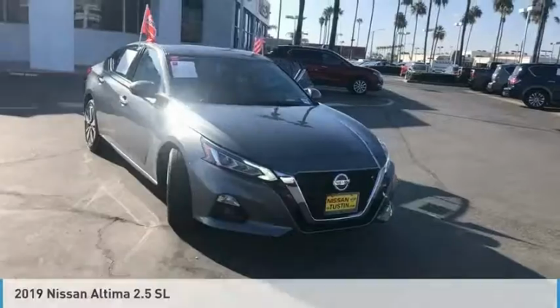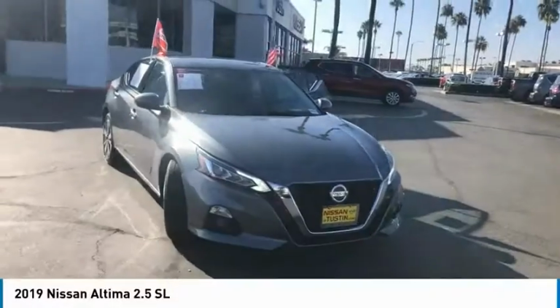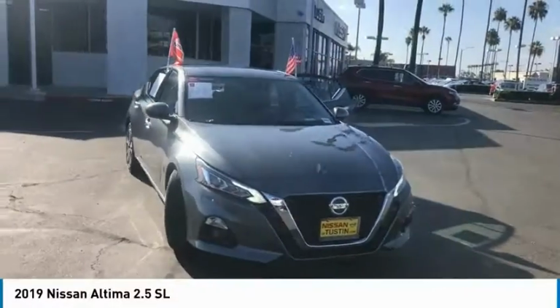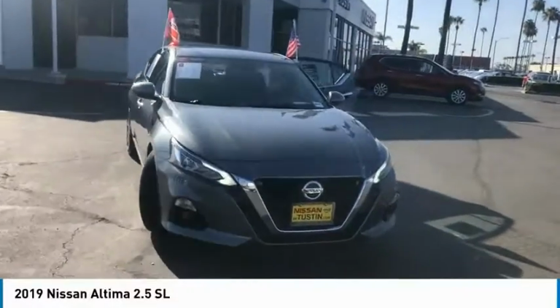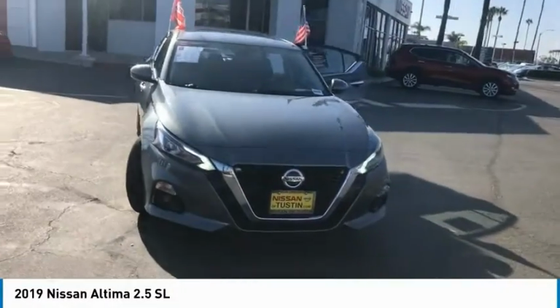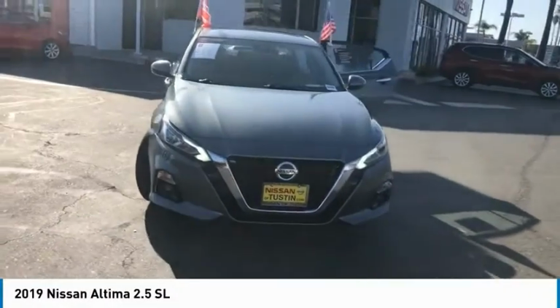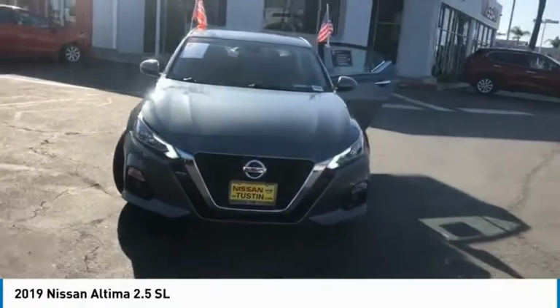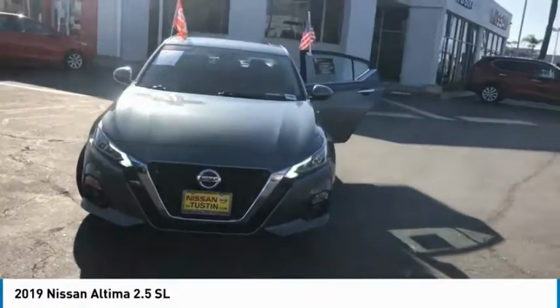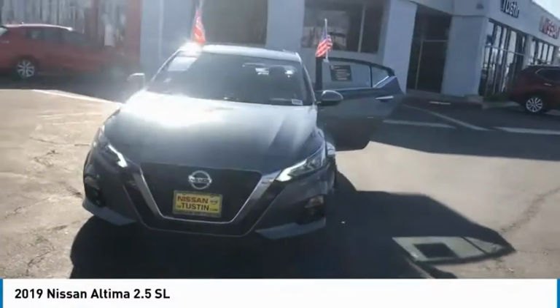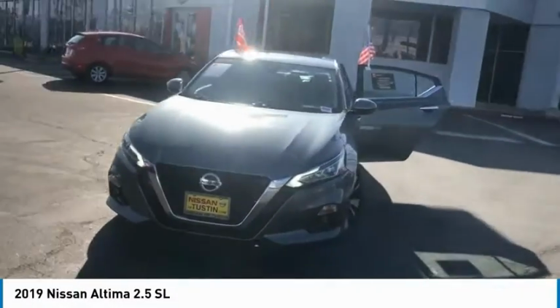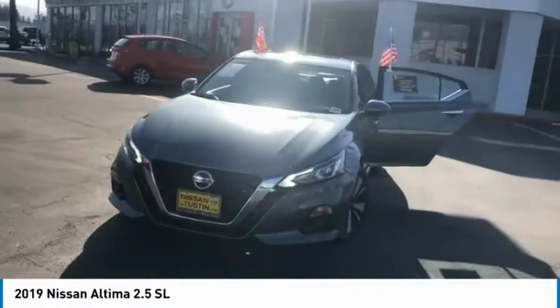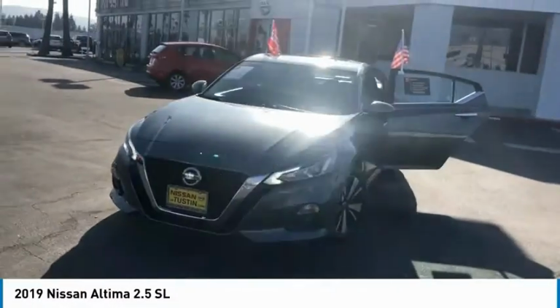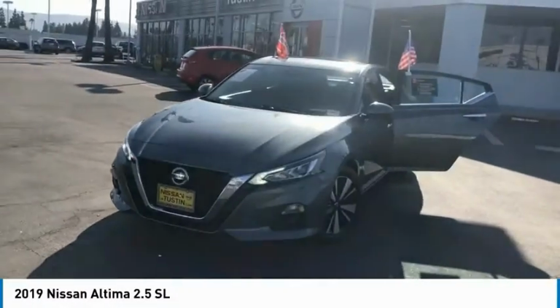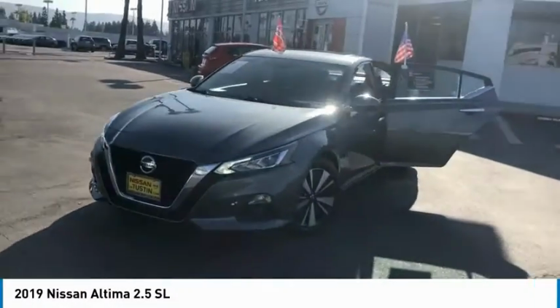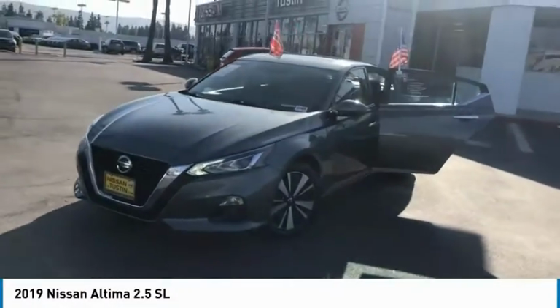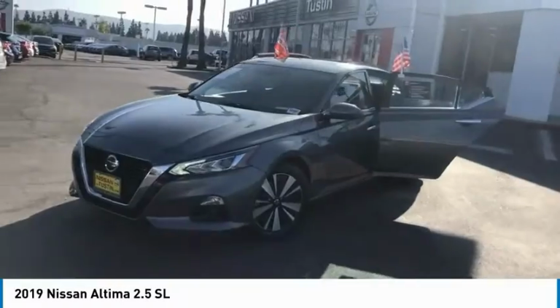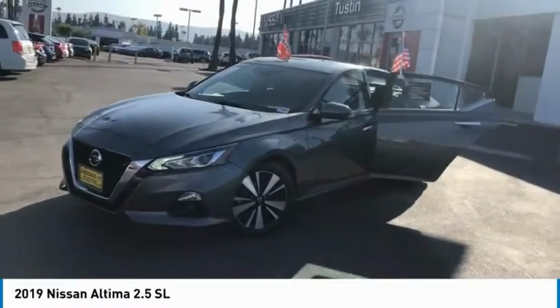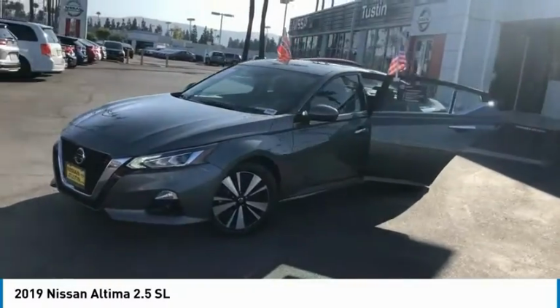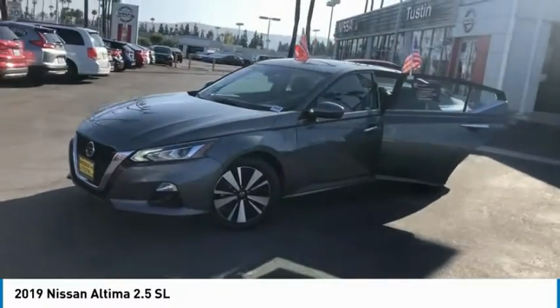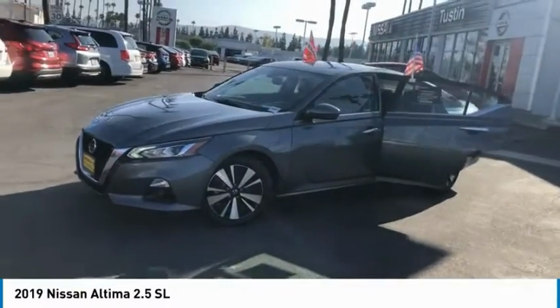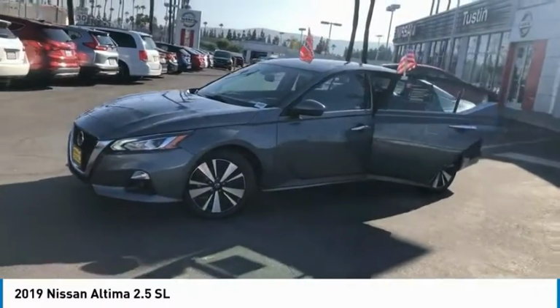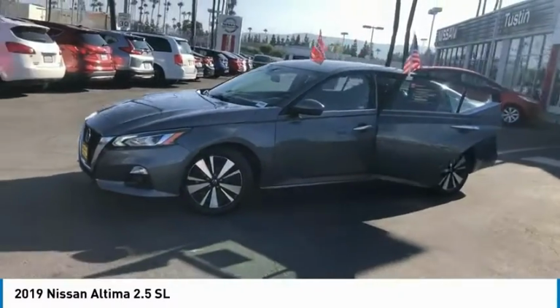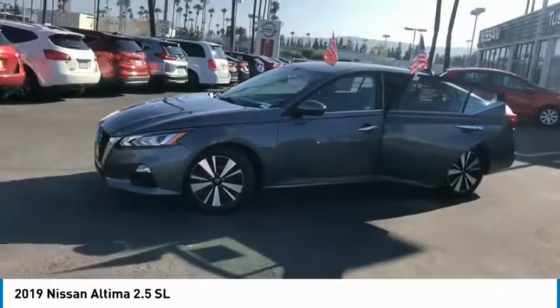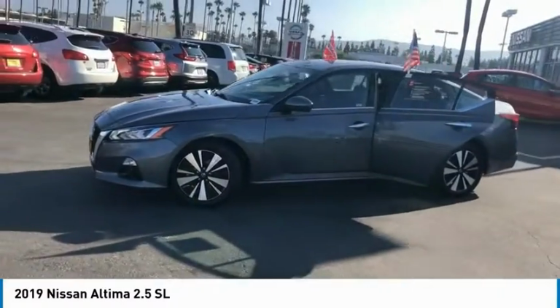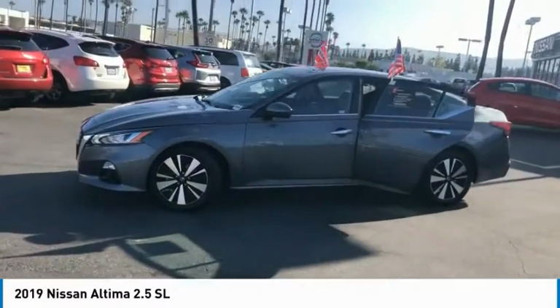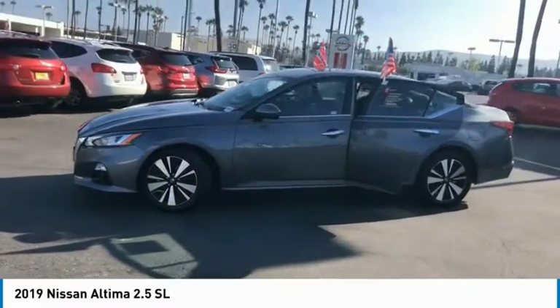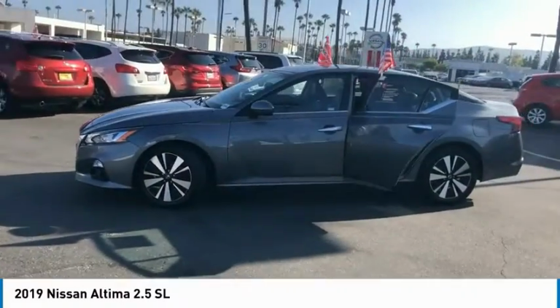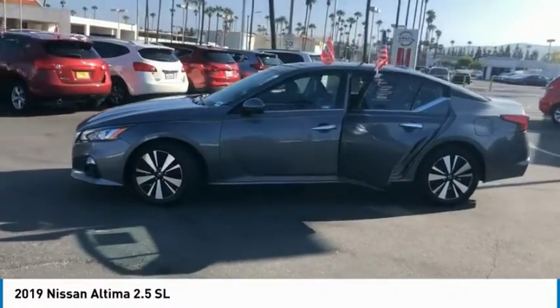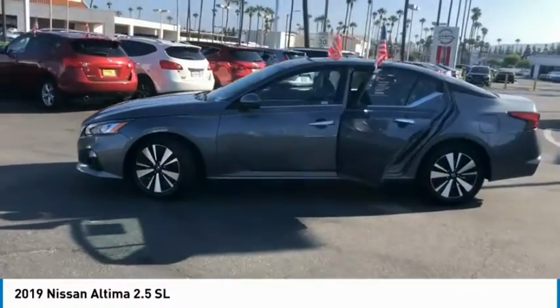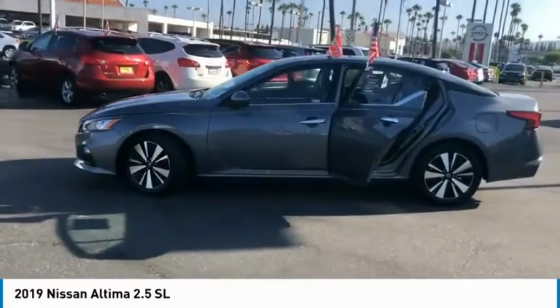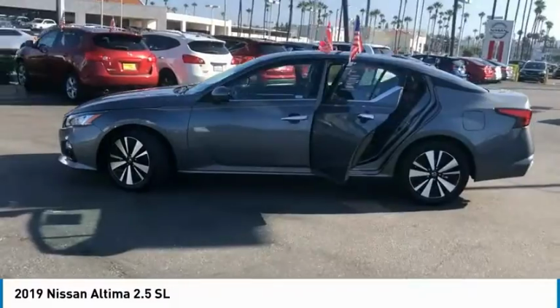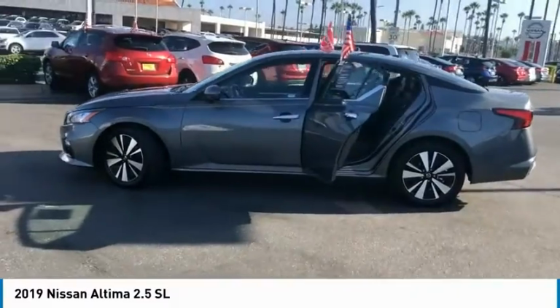You are going to love the 2019 Altima. The Nissan Altima offers advanced features to make life easier, including push-button ignition, which comes standard.